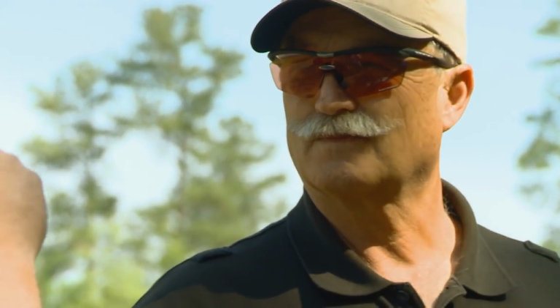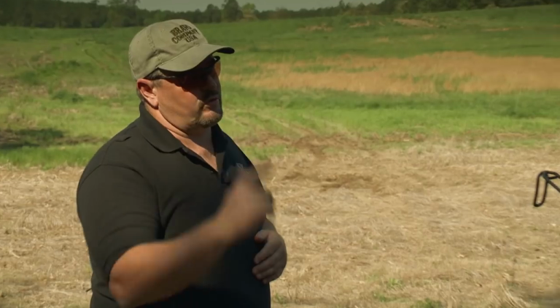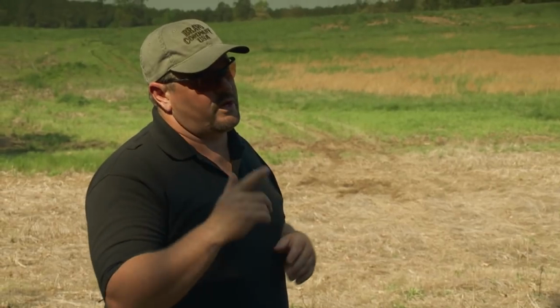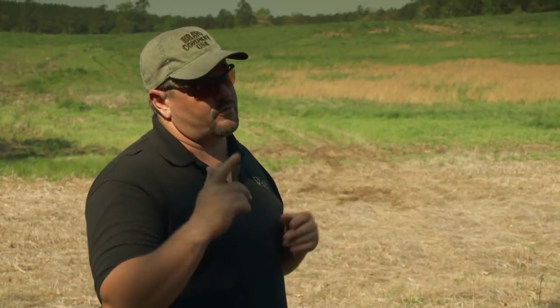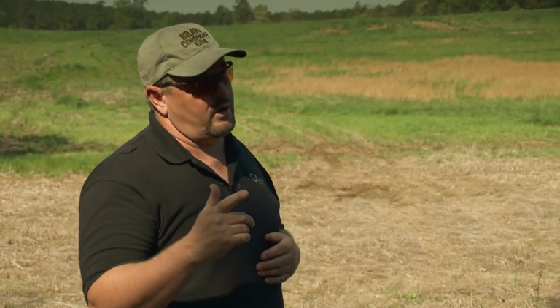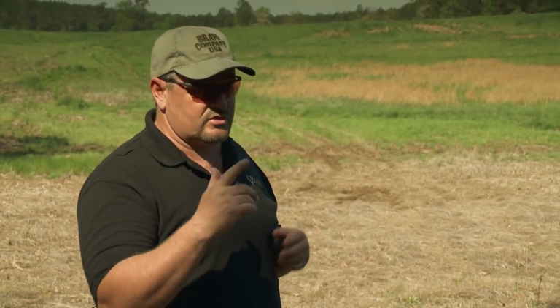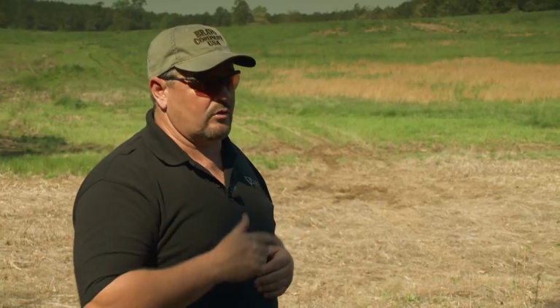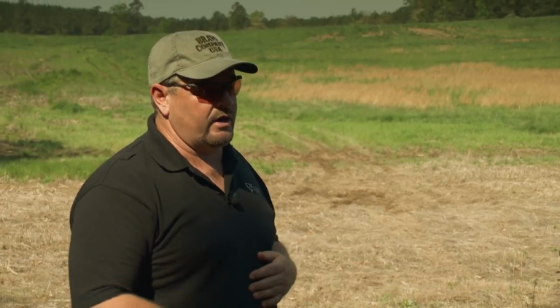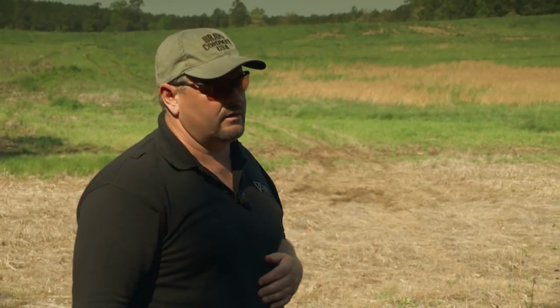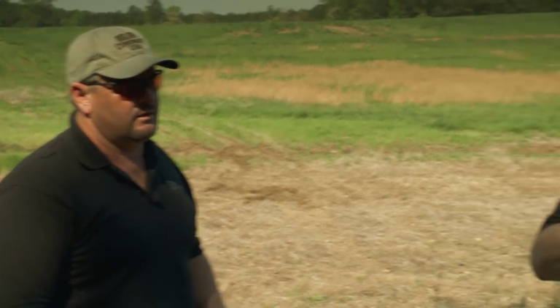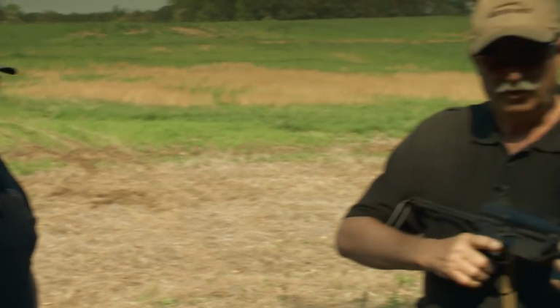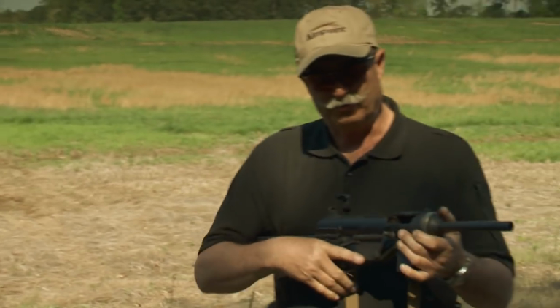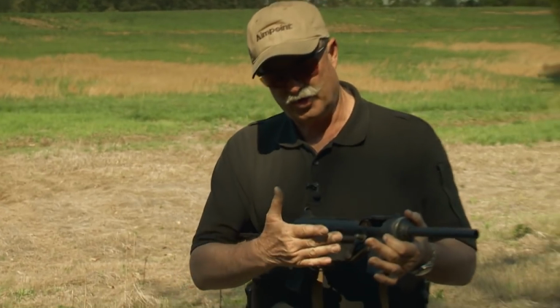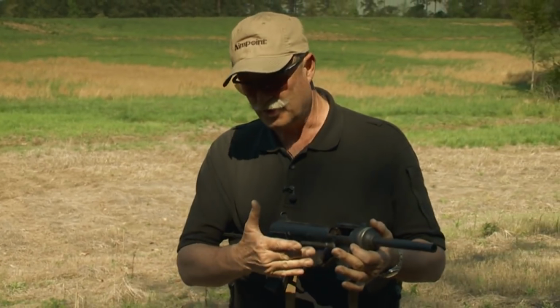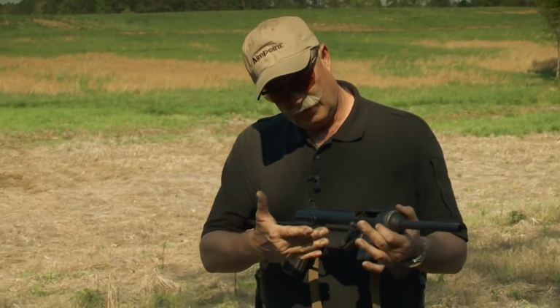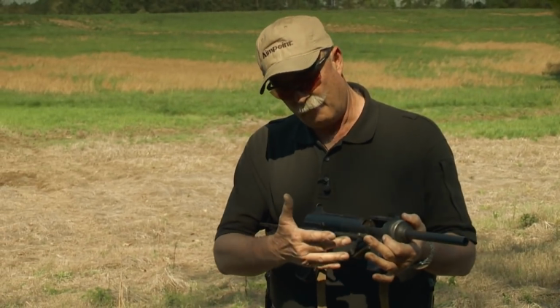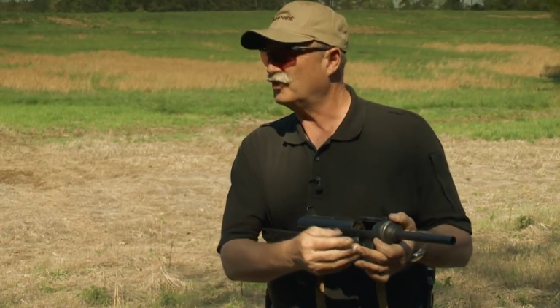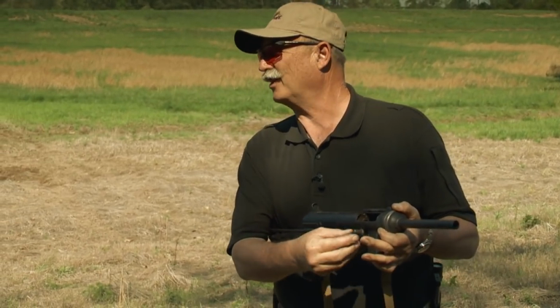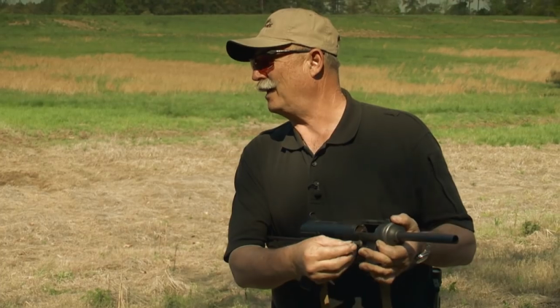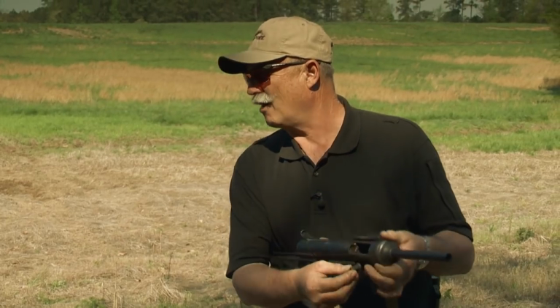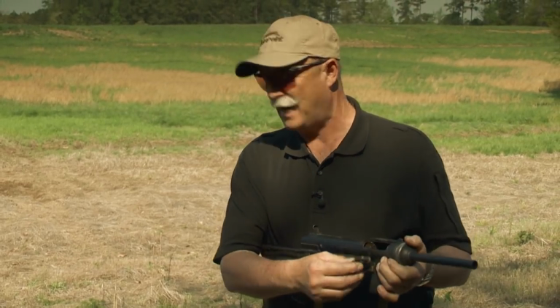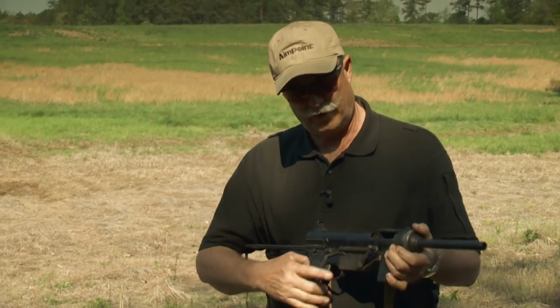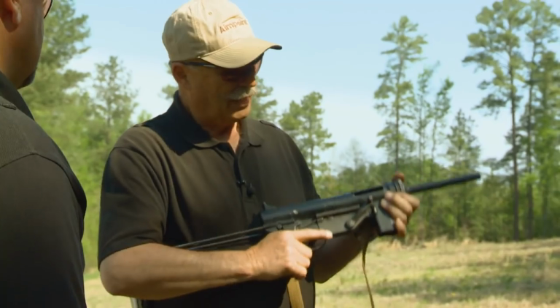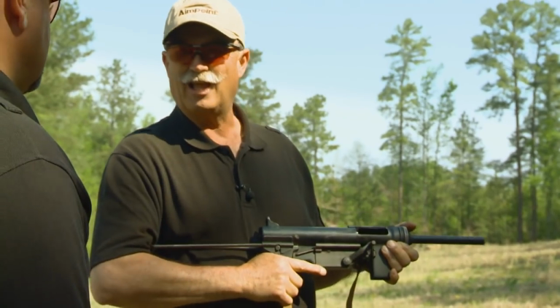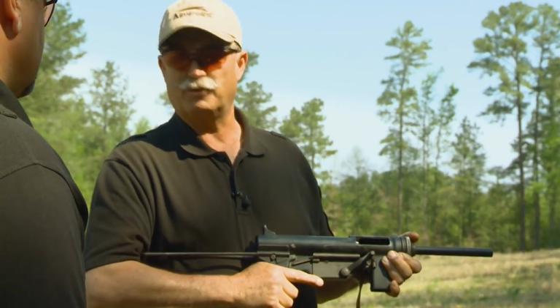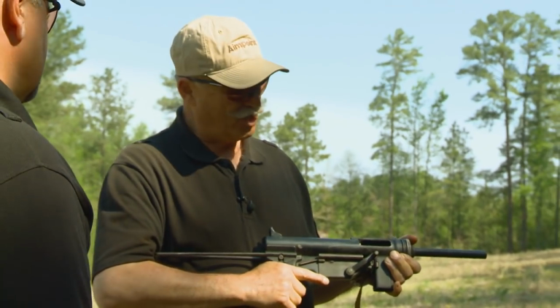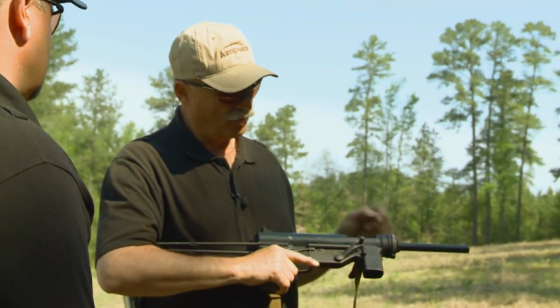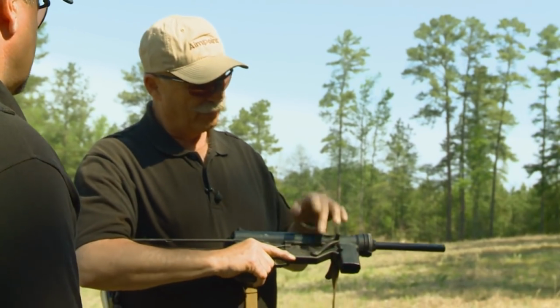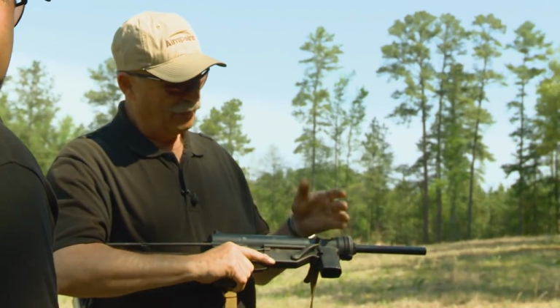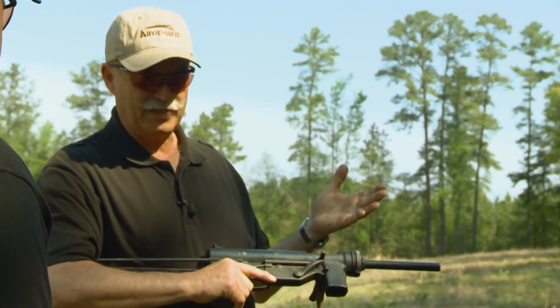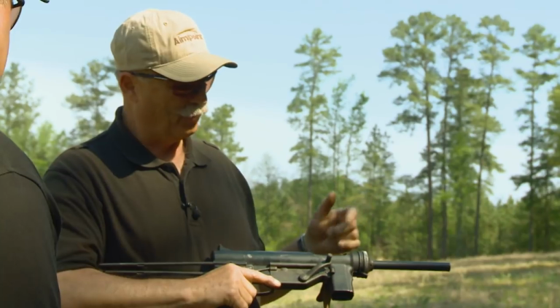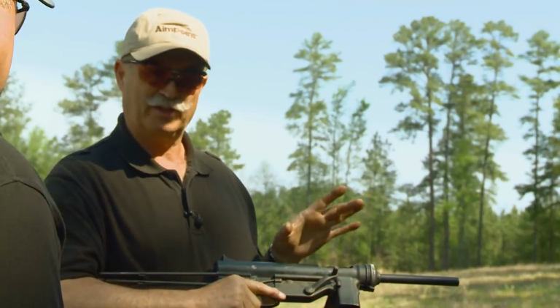You've got an original M3, not an M3A1, which is somewhat of a rare gun. Clearly there were problems — you can imagine in combat these things often got bent, dropped, or banged. They realized the cocking lever was a bit of an issue, so they did away with it and went to the M3A1.